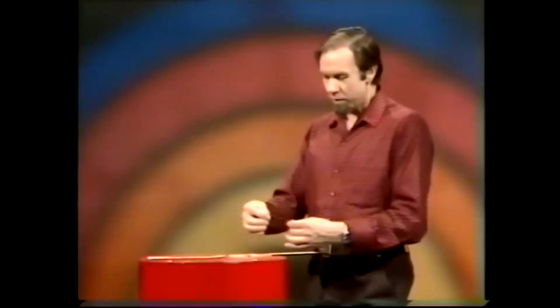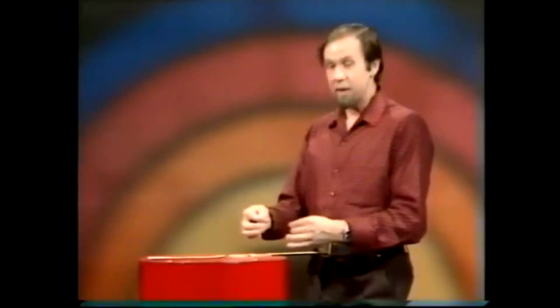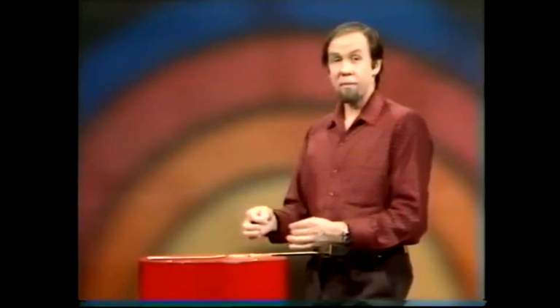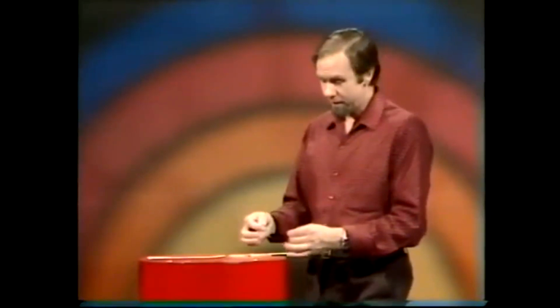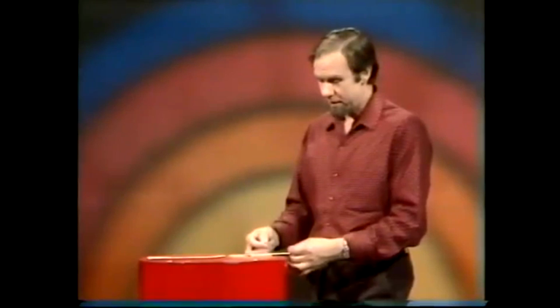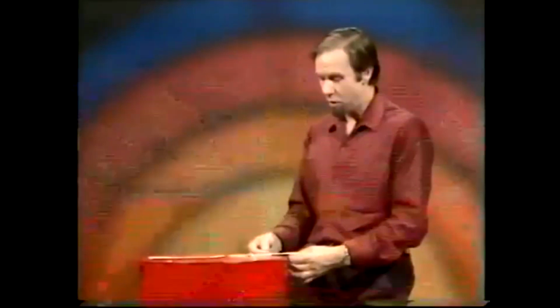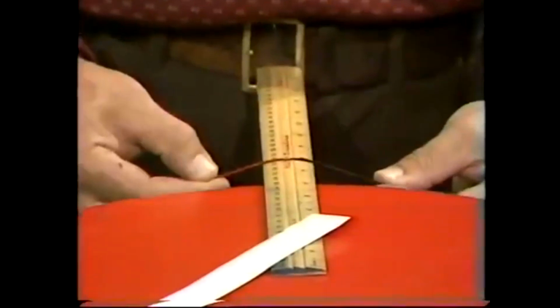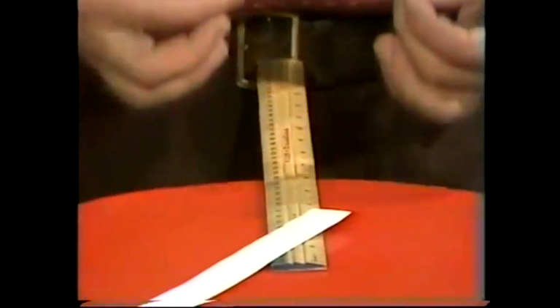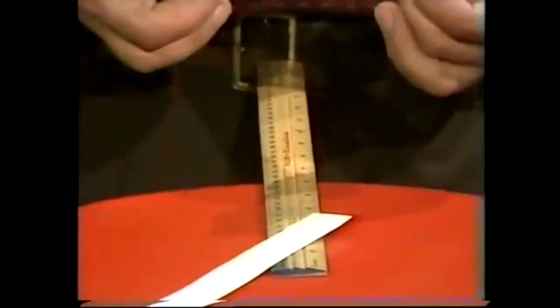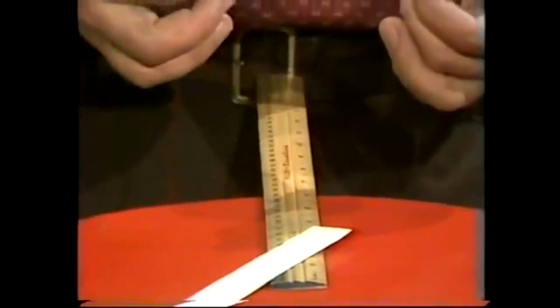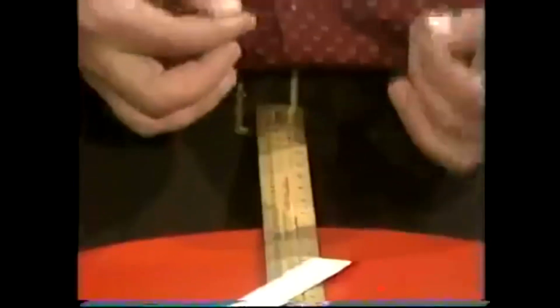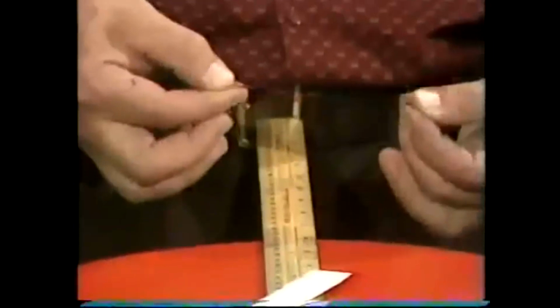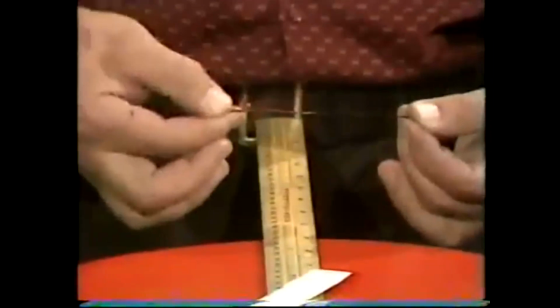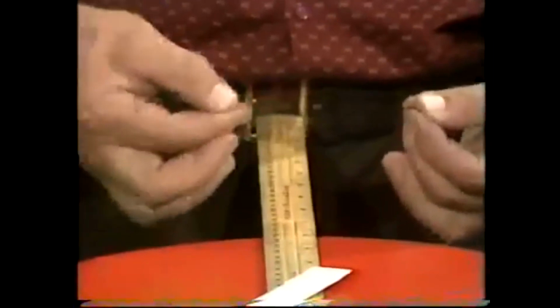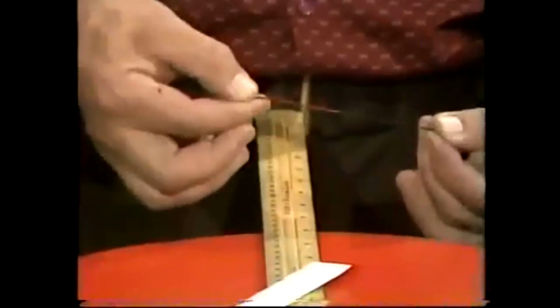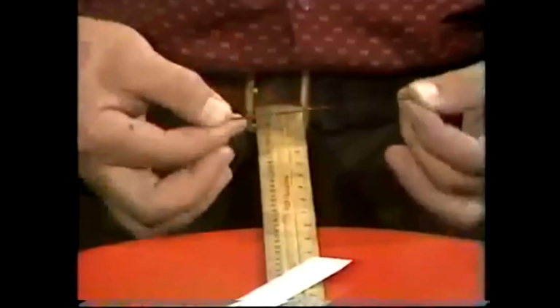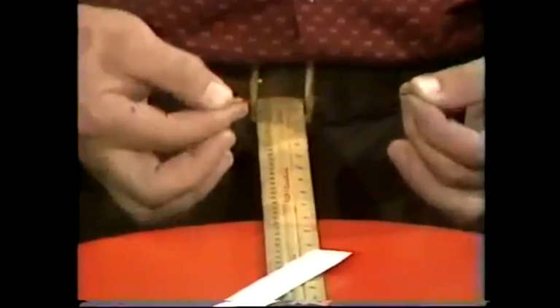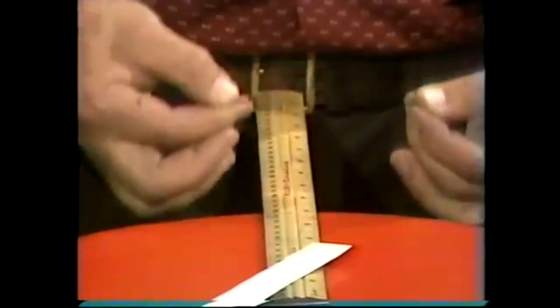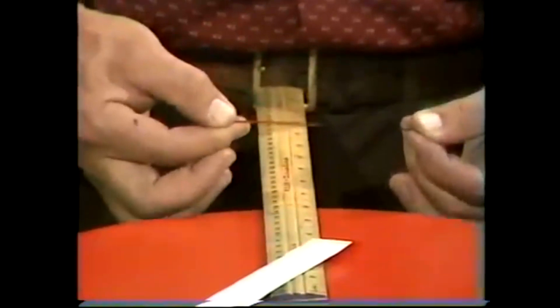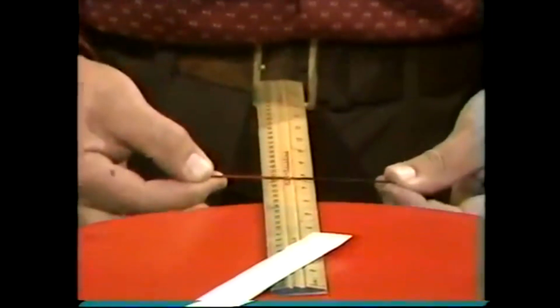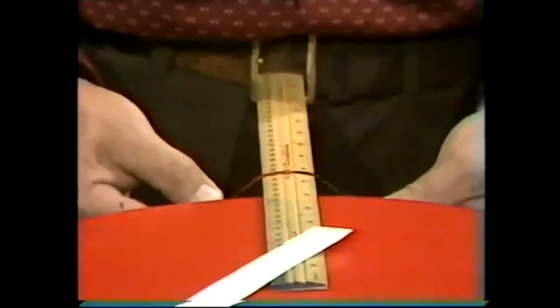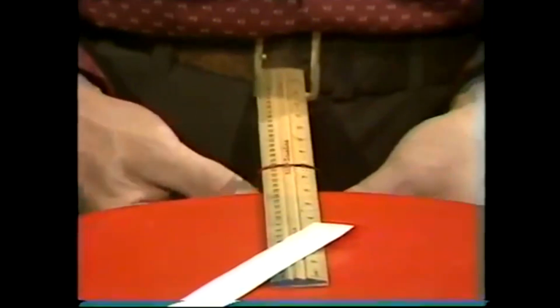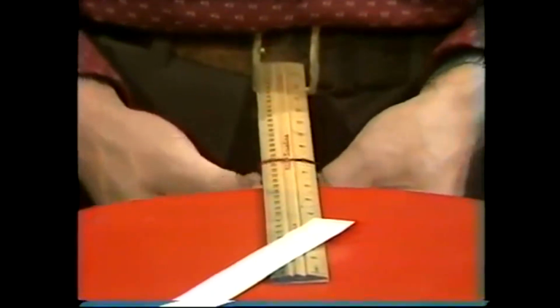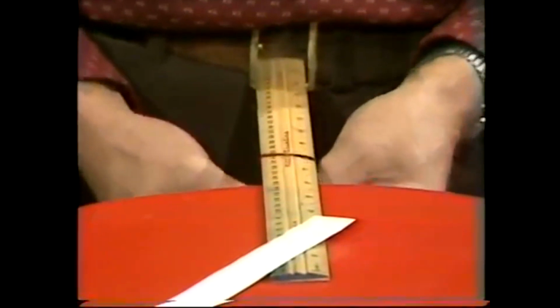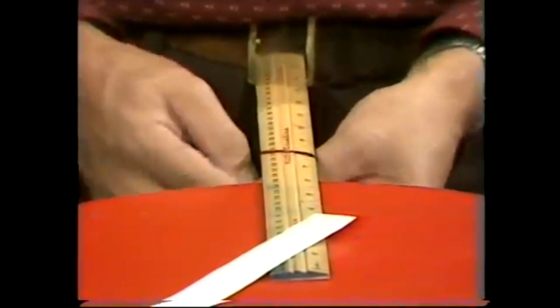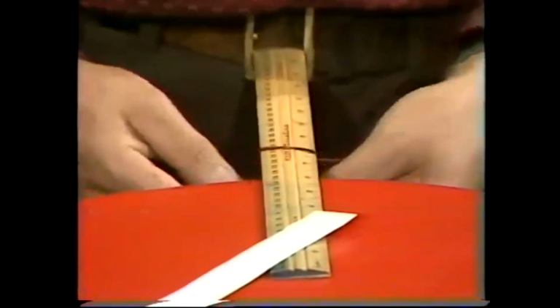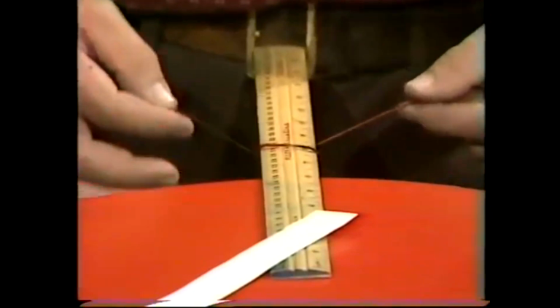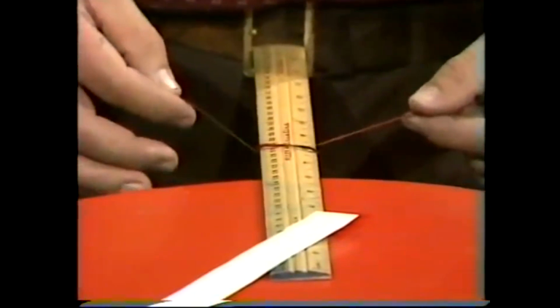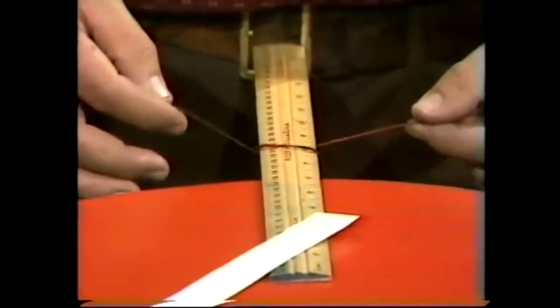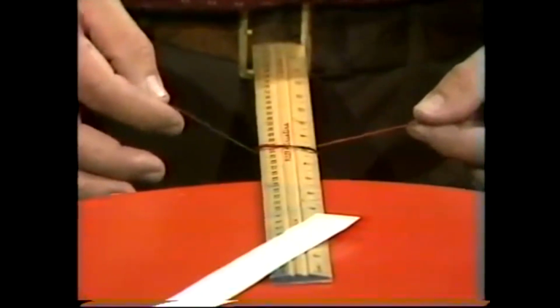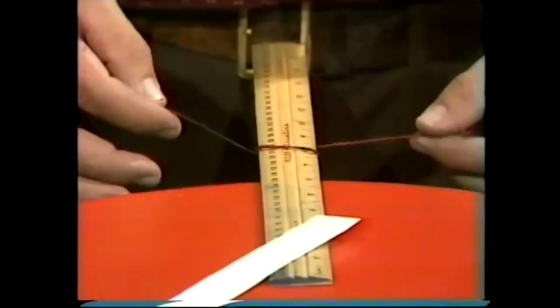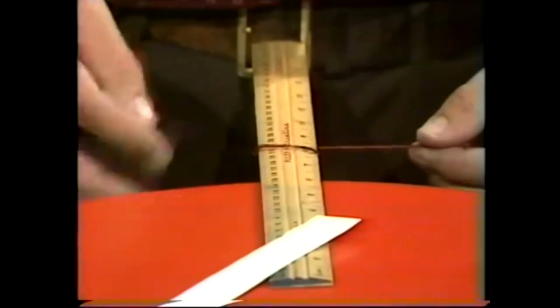What you do is to remember three things. You always cross the black over the red or the red over the black — doesn't matter which, but do the same thing. Always make the crossings come down the ruler towards you. And, thirdly, remember the sequence that I'm about to show you.